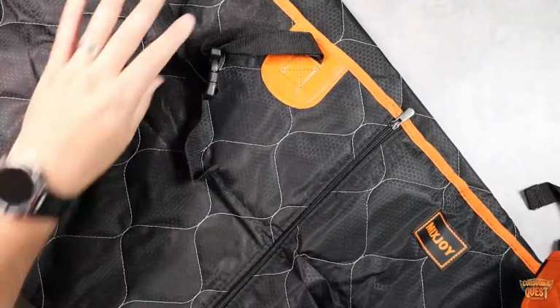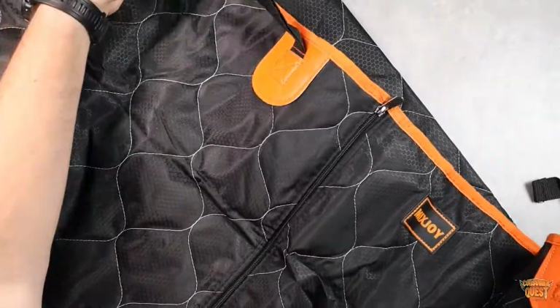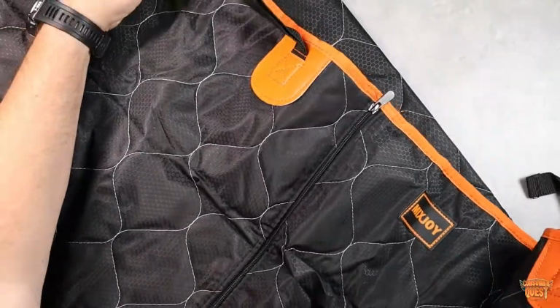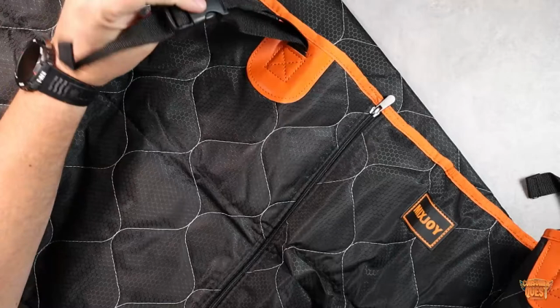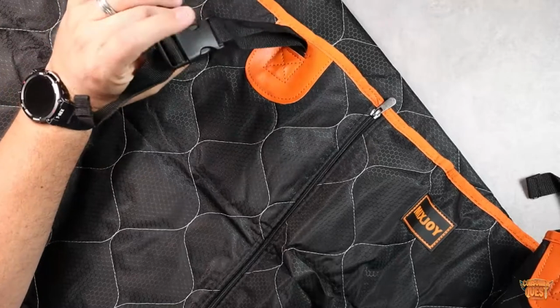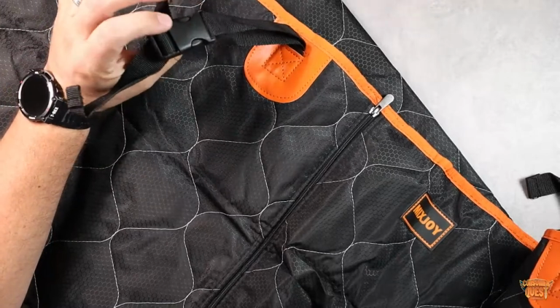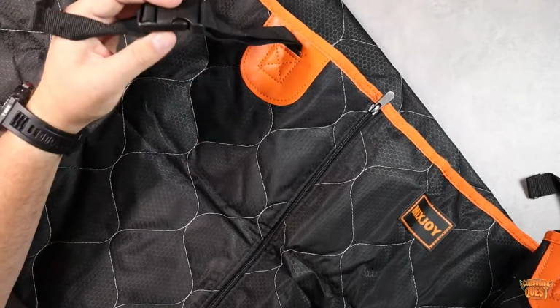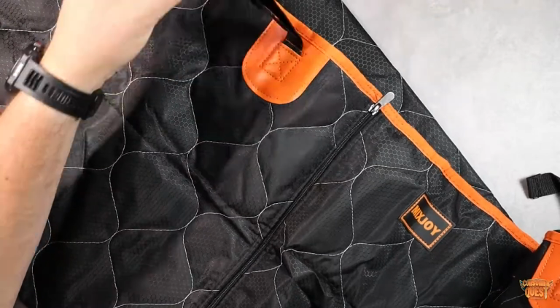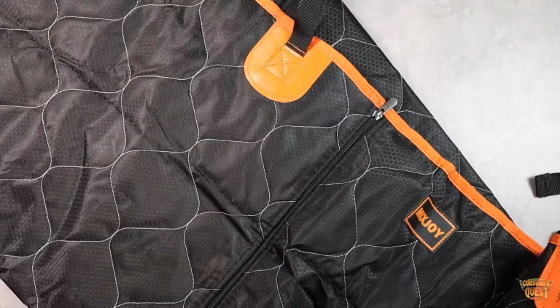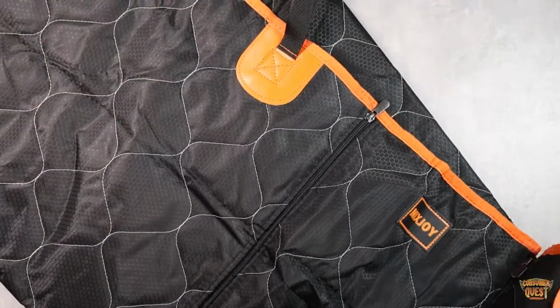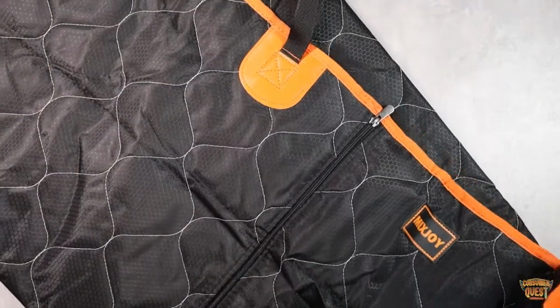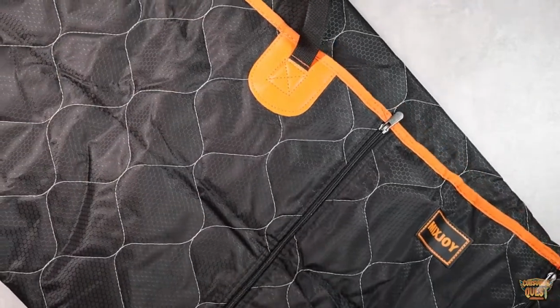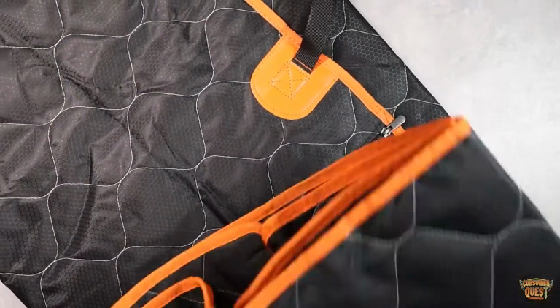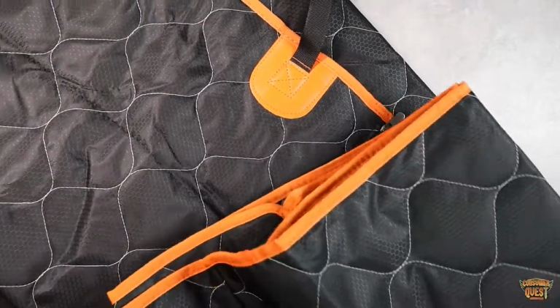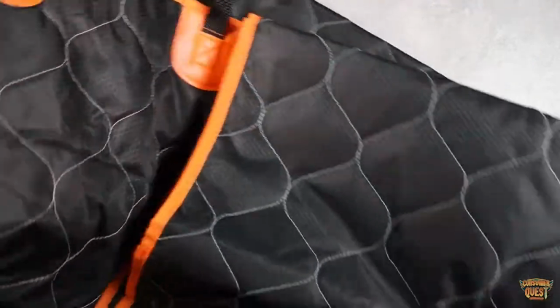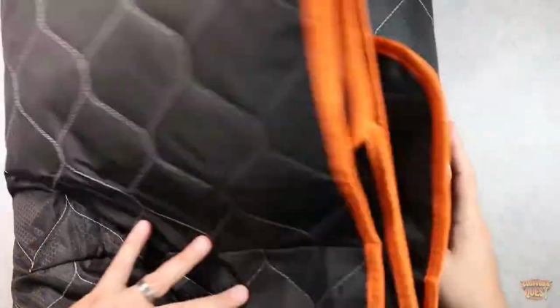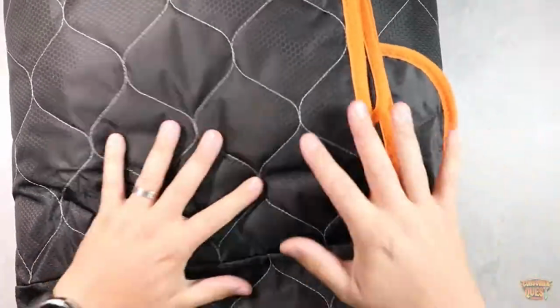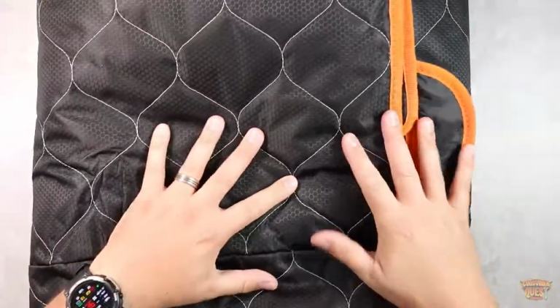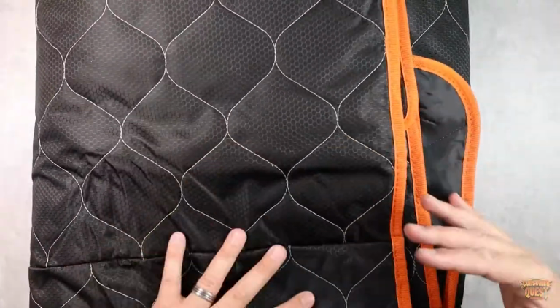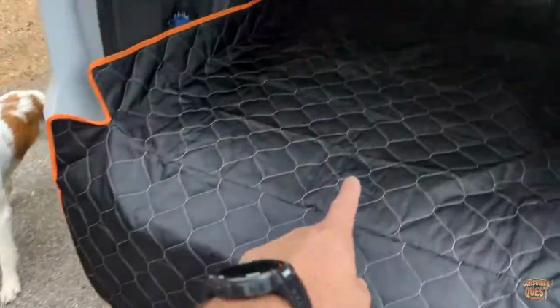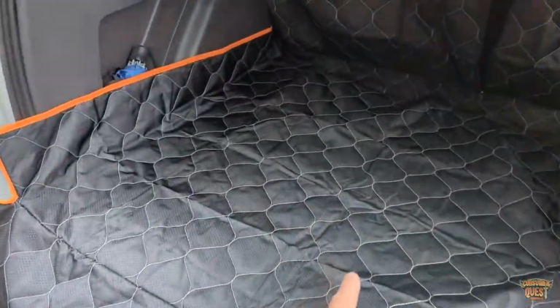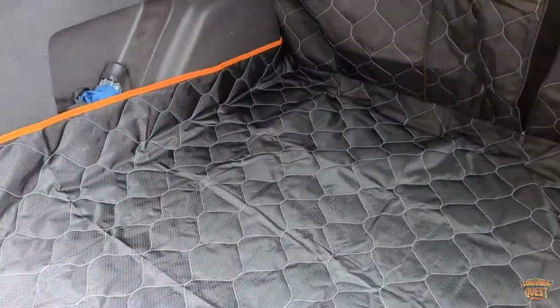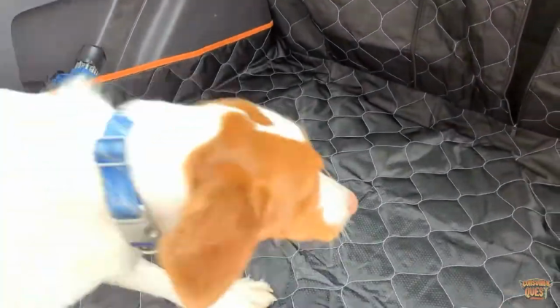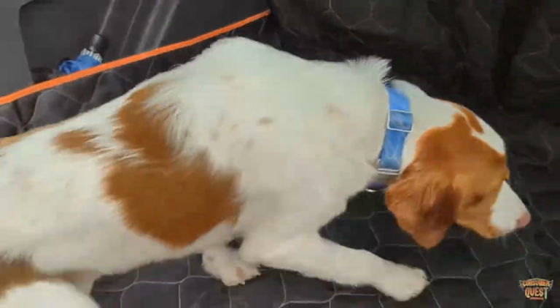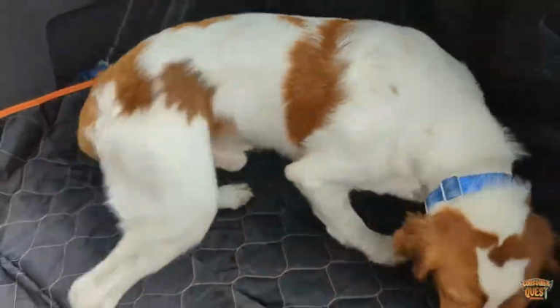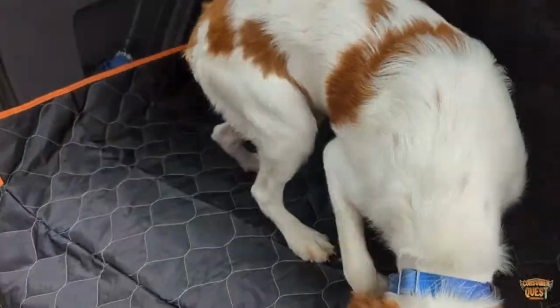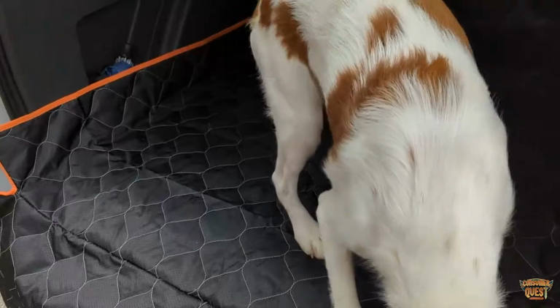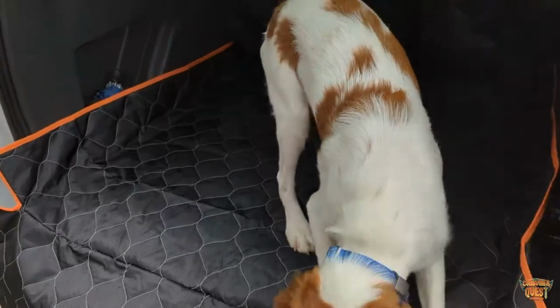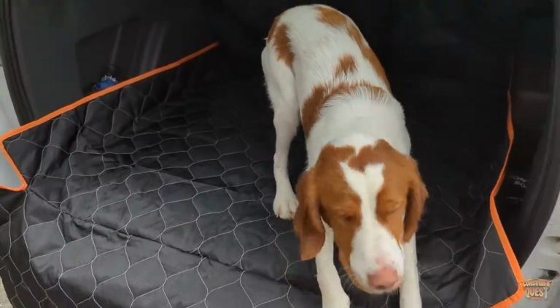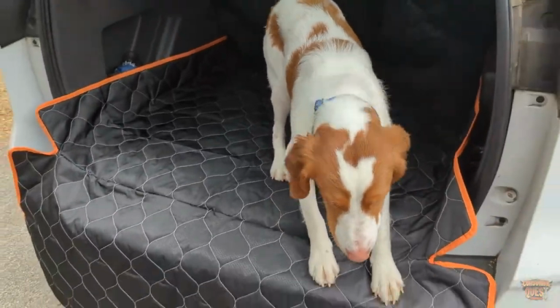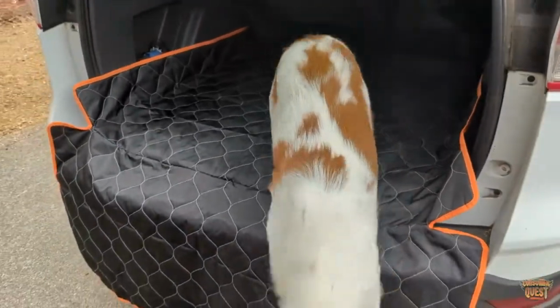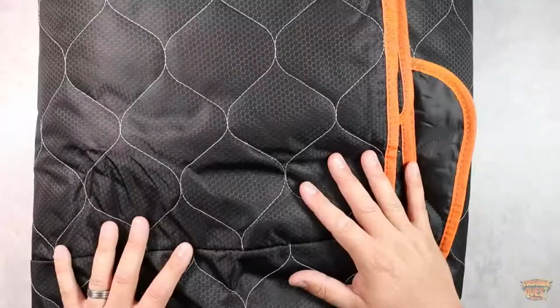It's got straps that go up over the top of your seat backs, which is going to help it stay in place. It also has a flap that comes out the back to protect the bumper, so as your dog jumps up and down — if you have a dog that goes in and out of your car that way — it's going to protect the bumper from scratching.